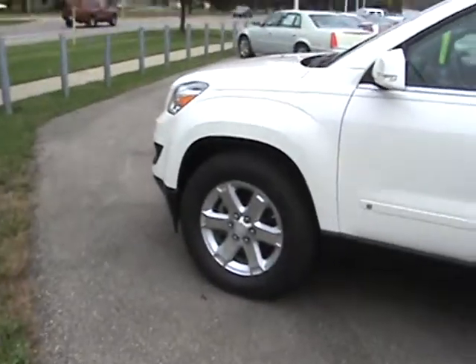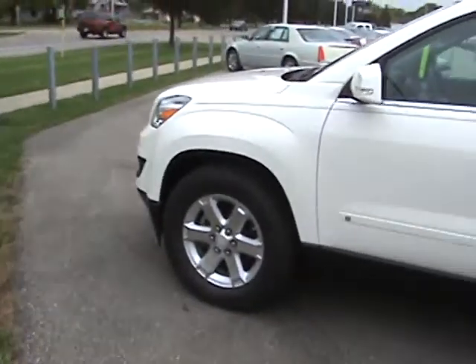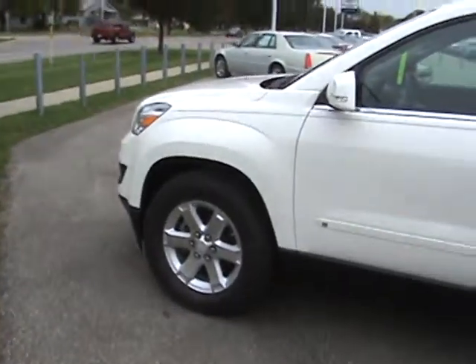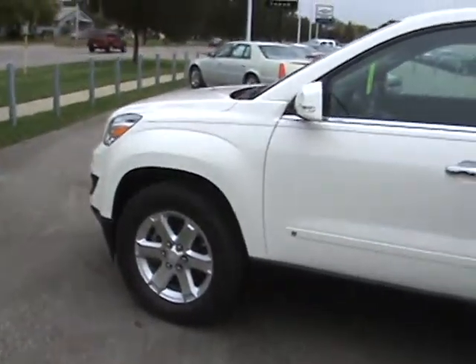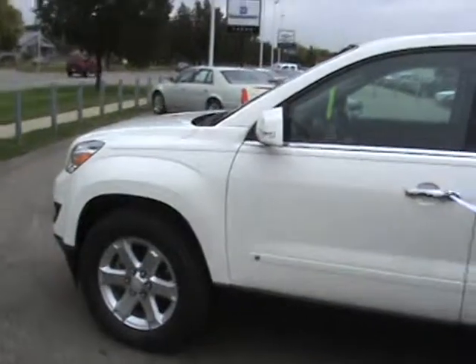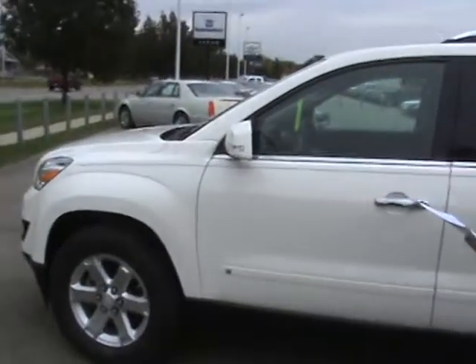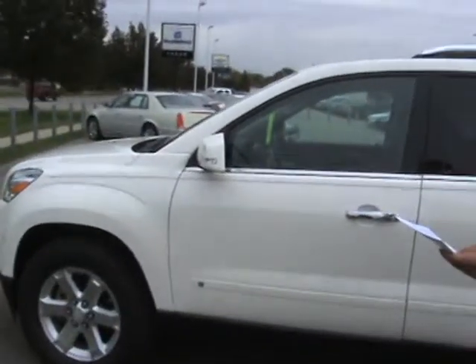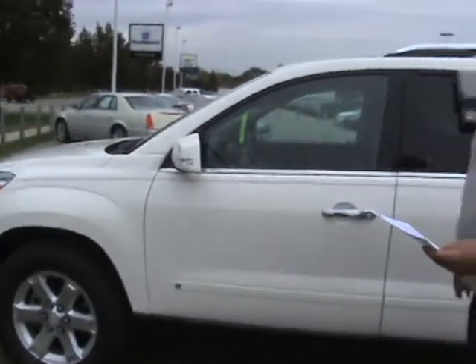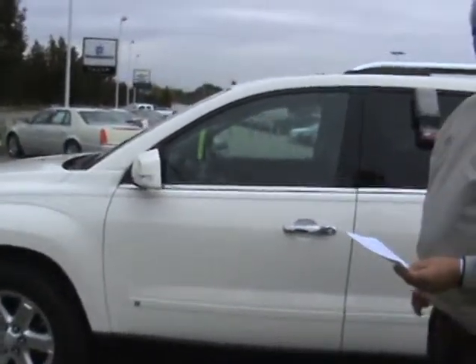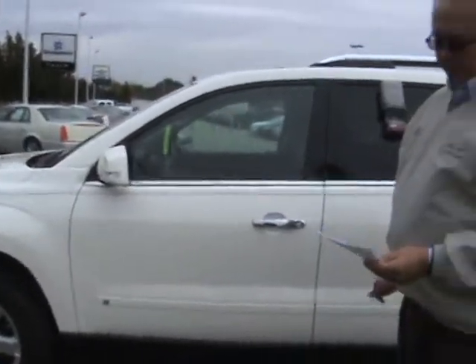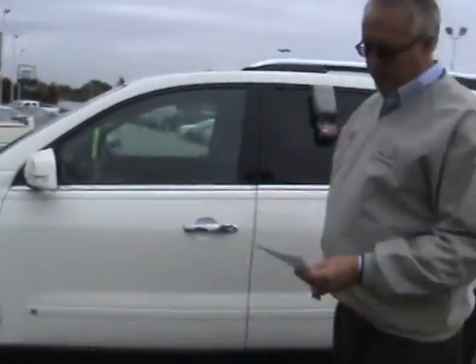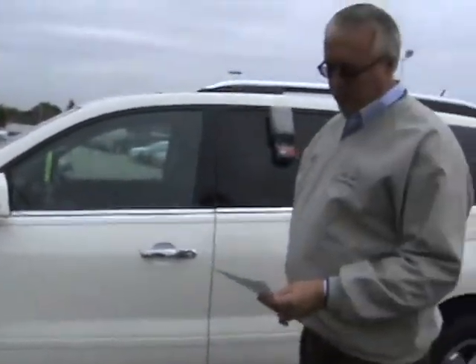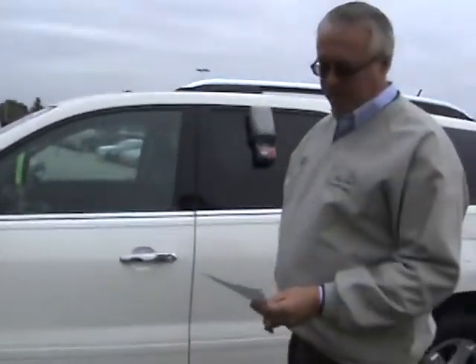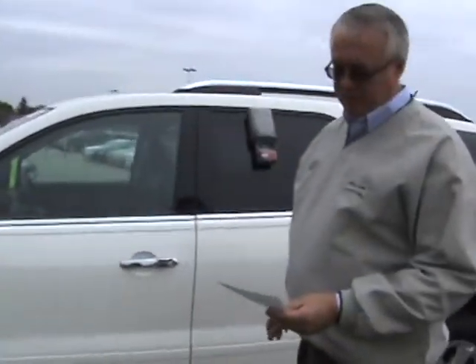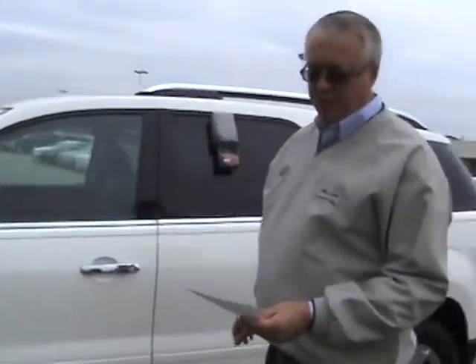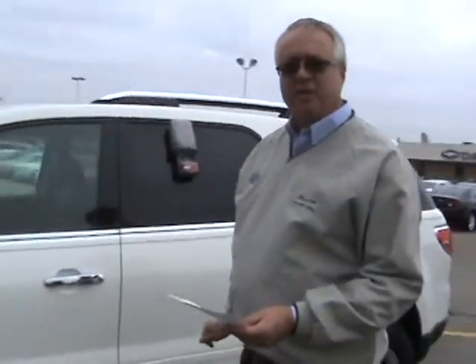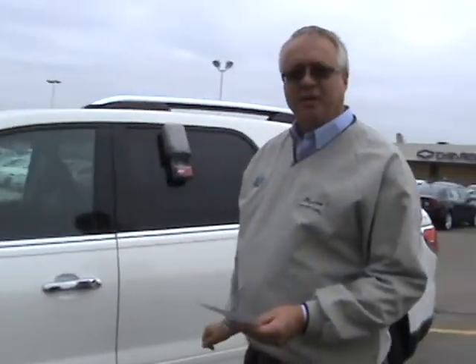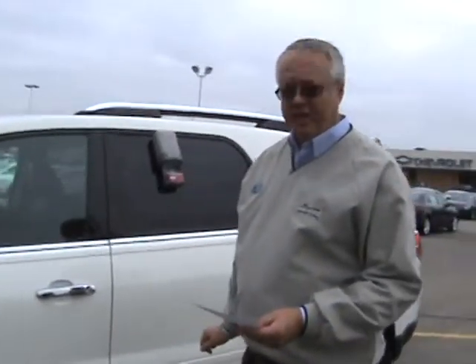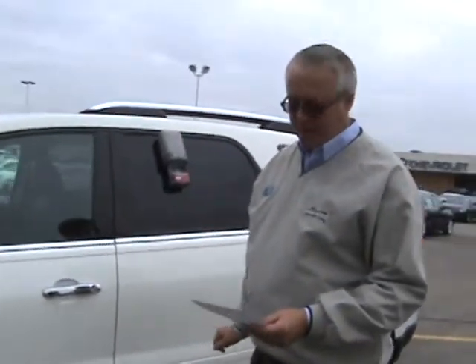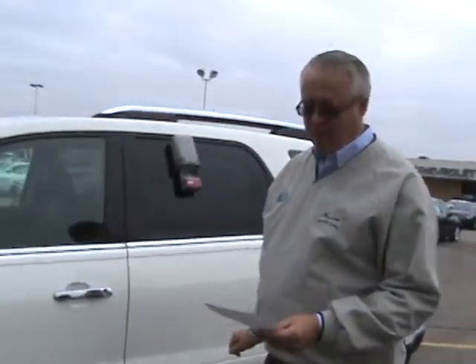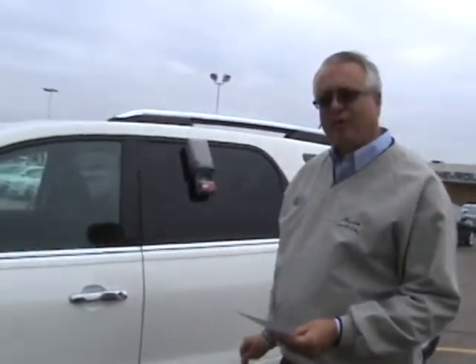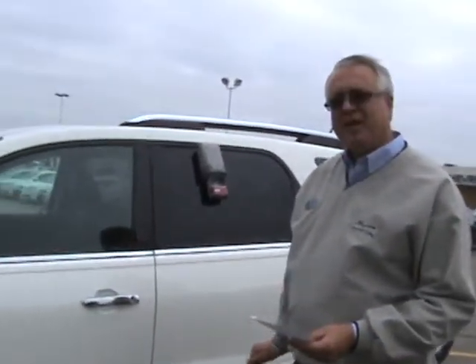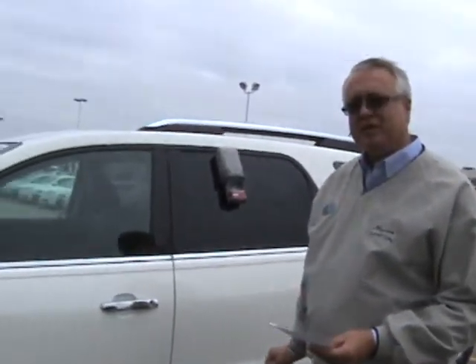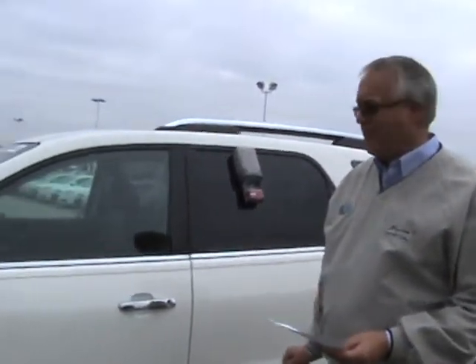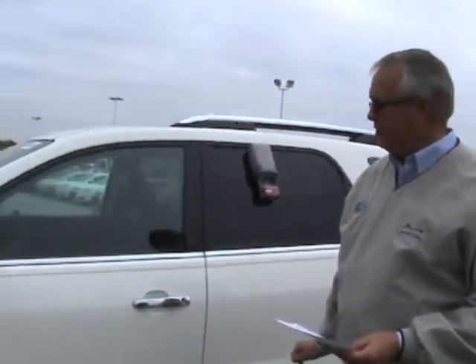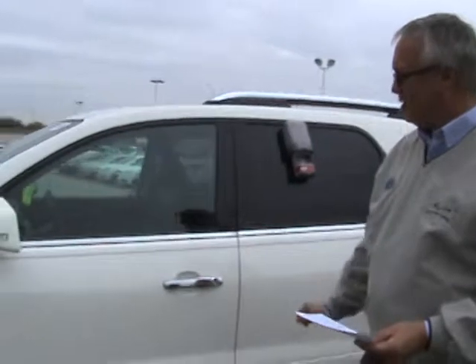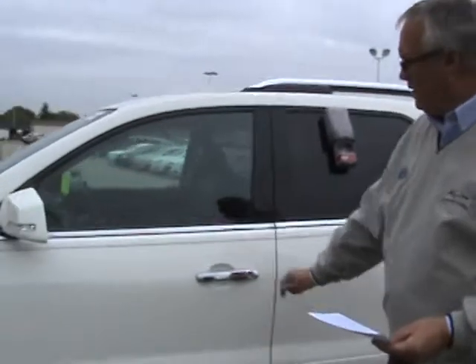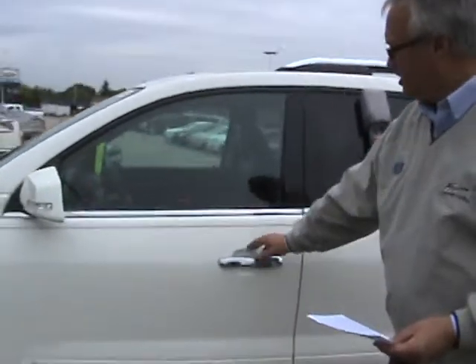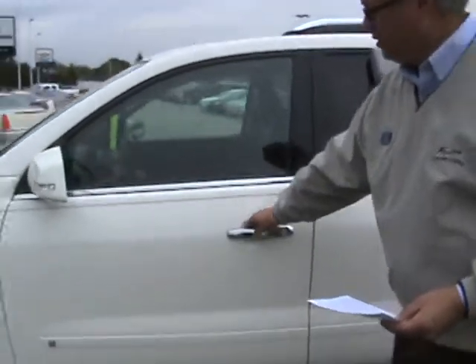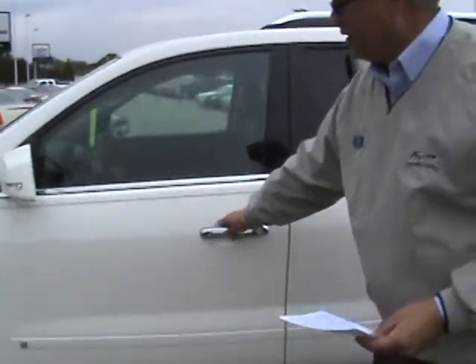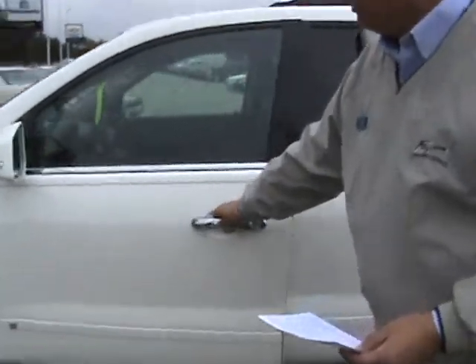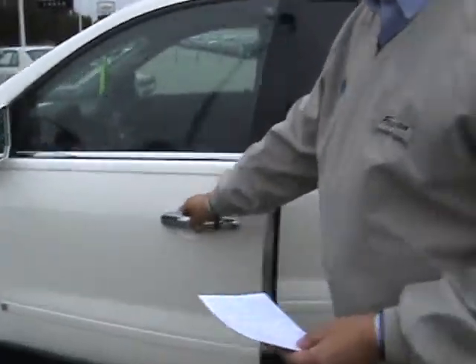Warranty goes out until February of 2011 or 48,000 miles. Let's take a look at the inside.